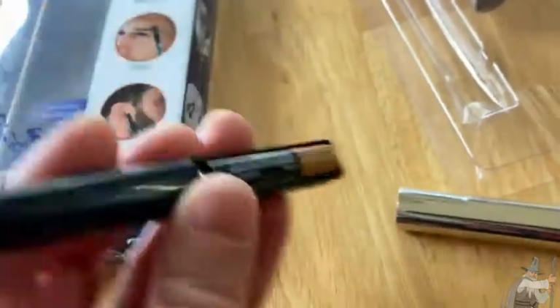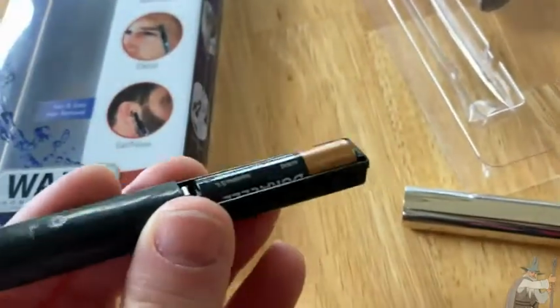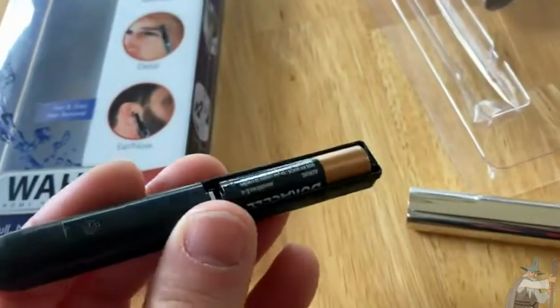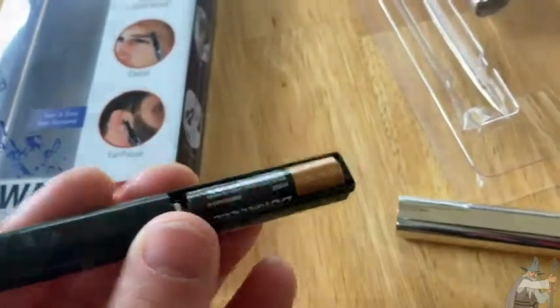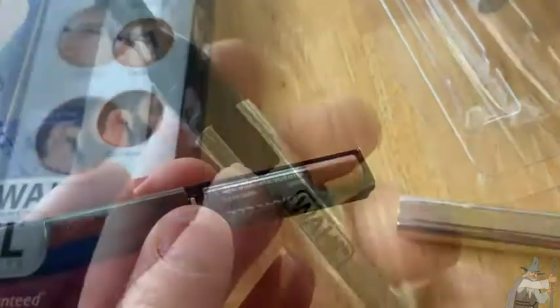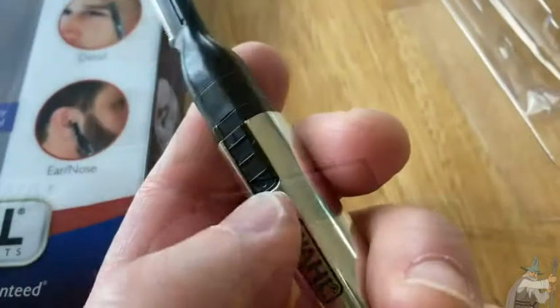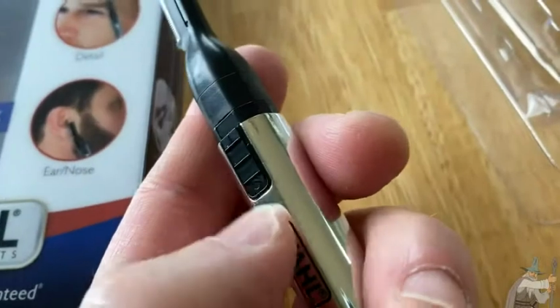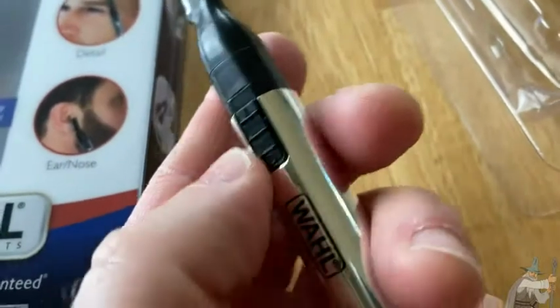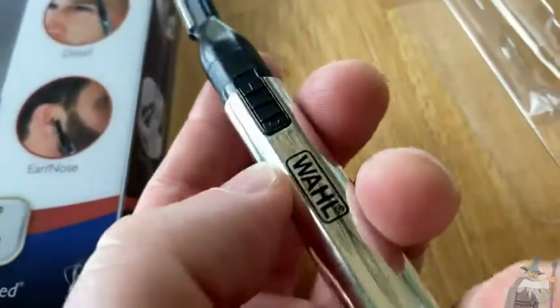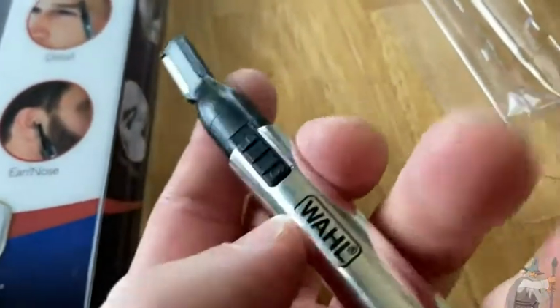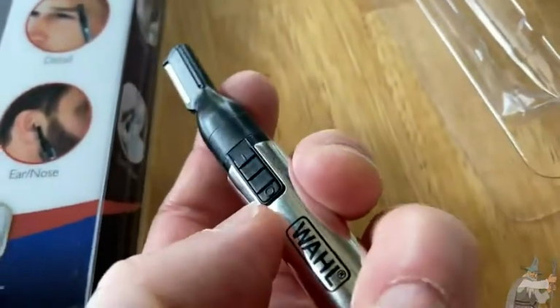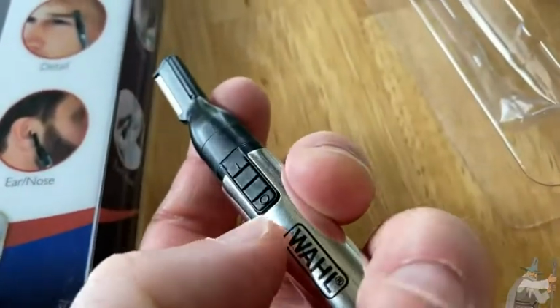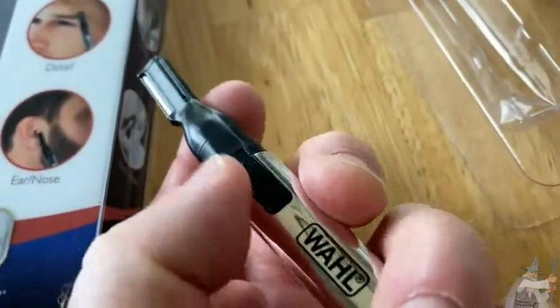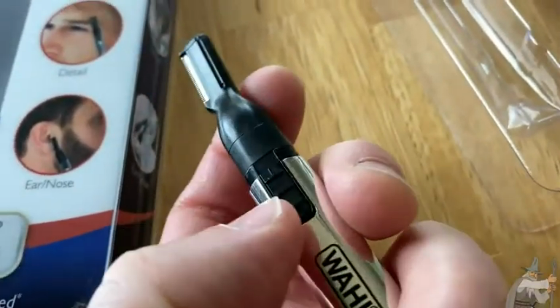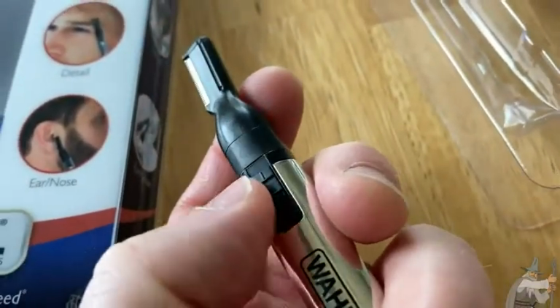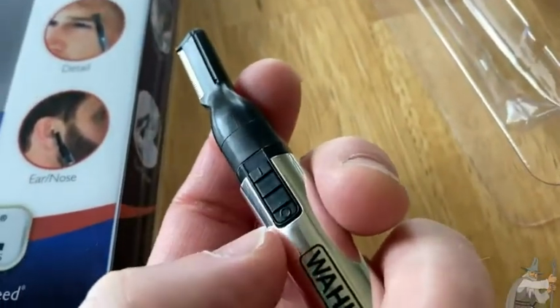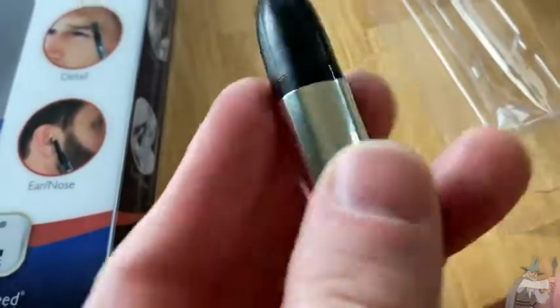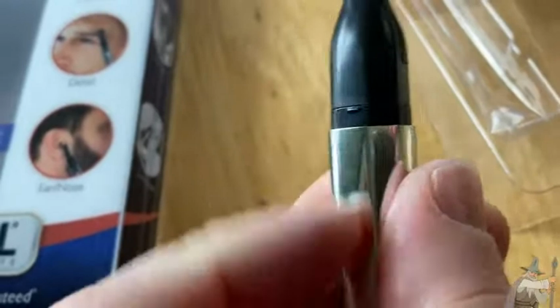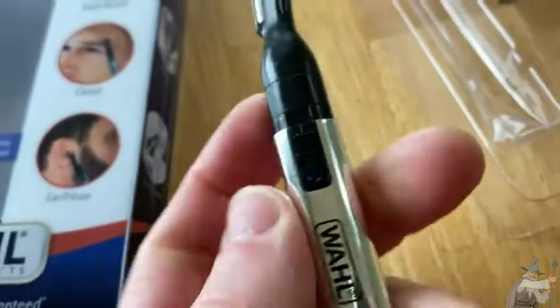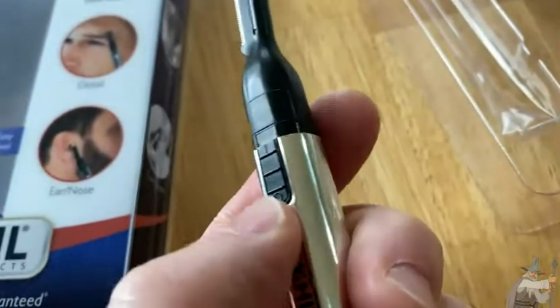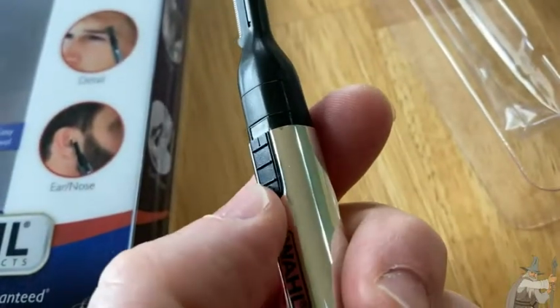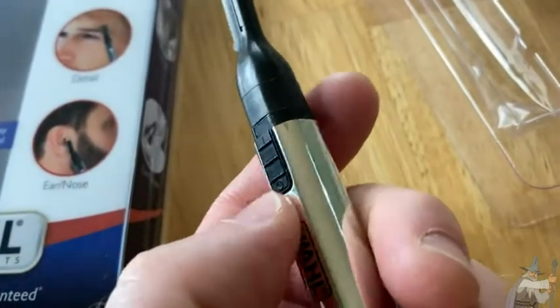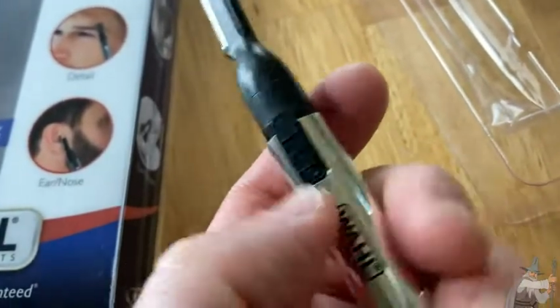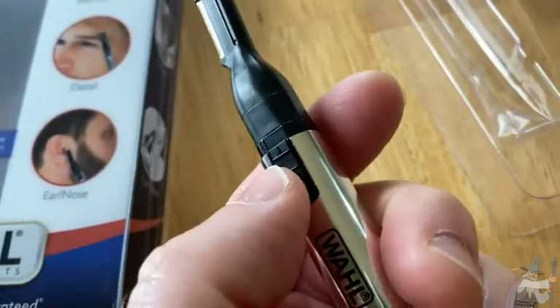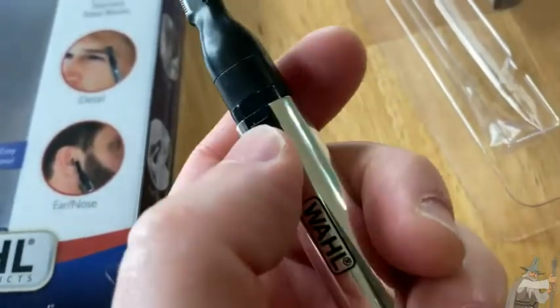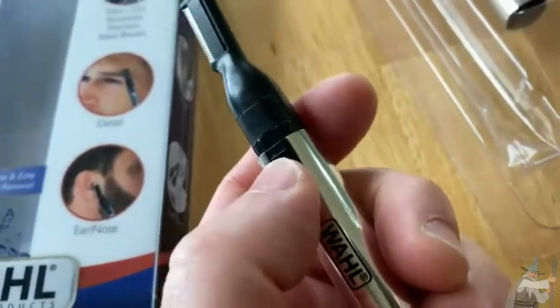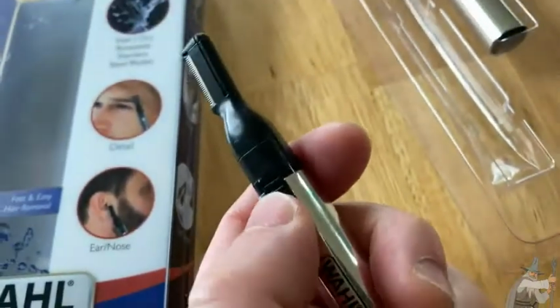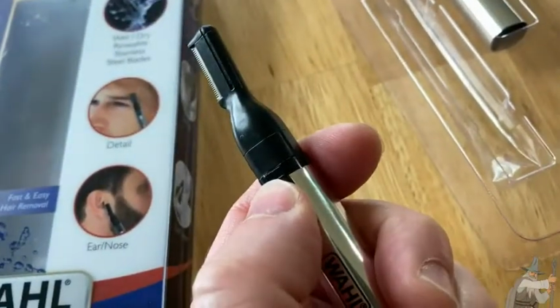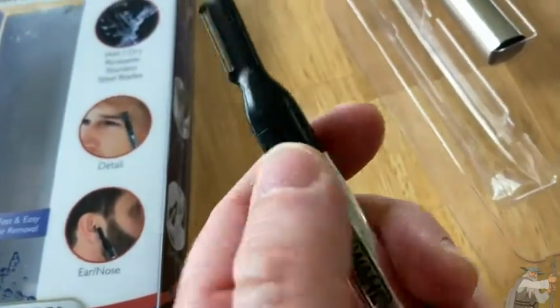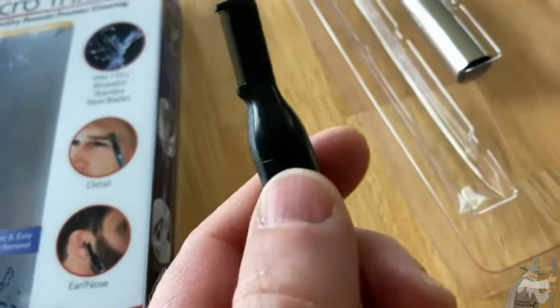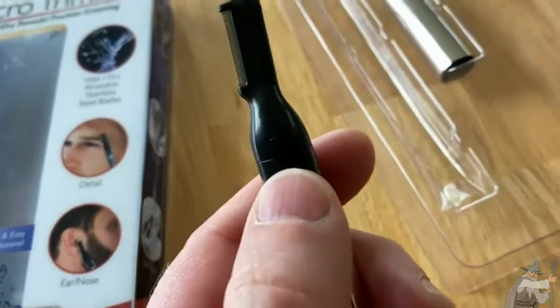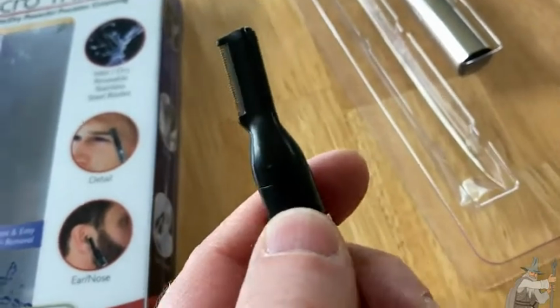I'm going to go ahead and put the cover back on. When you put the cover back on, you want to make sure that this piece lines up with this piece here, because there's a black thing there — that's where you turn it on and off. I'm going to turn it on. Pretty powerful, right?